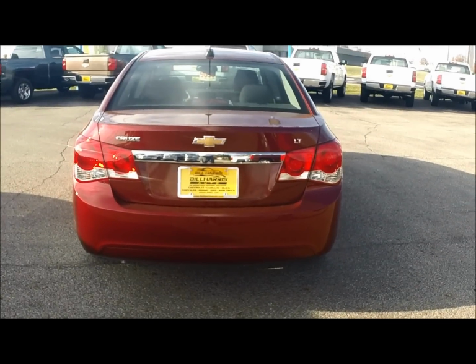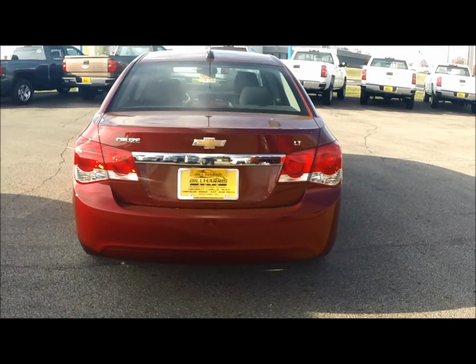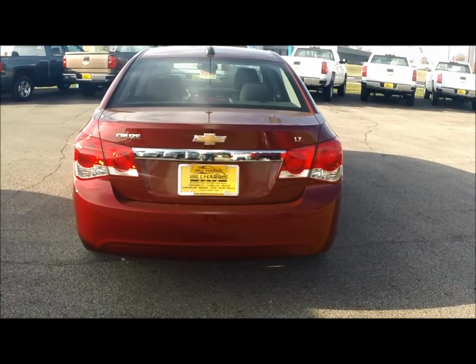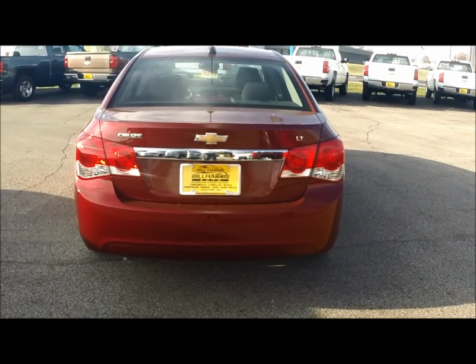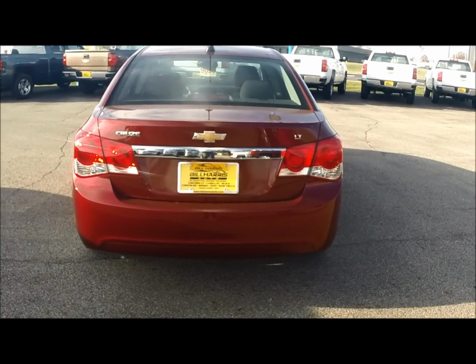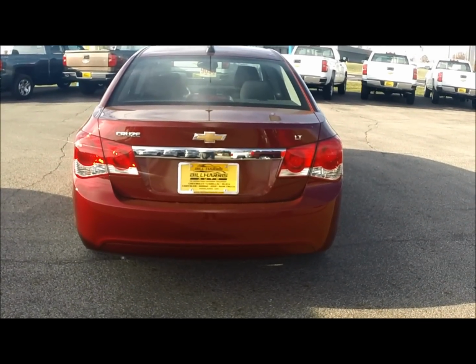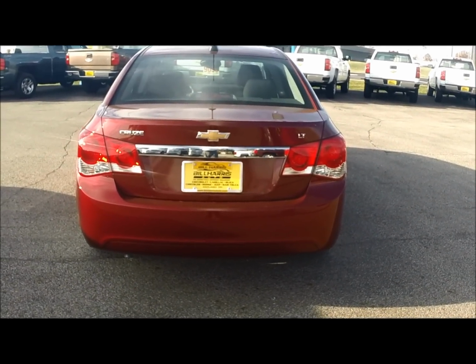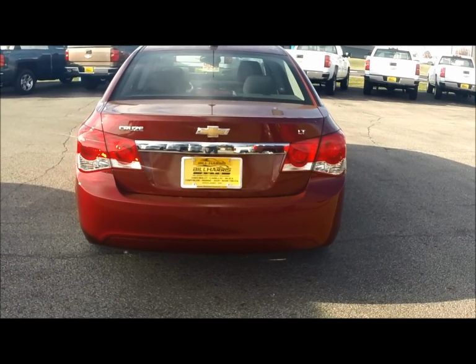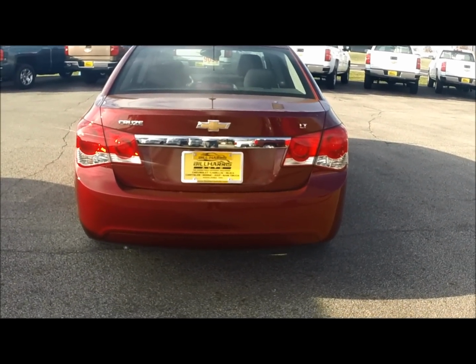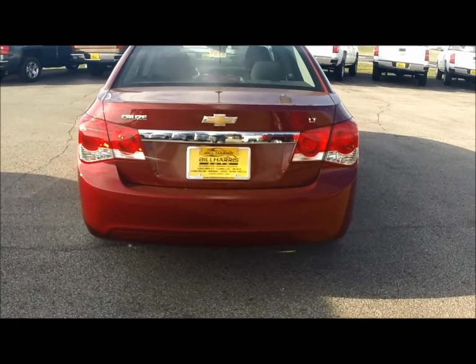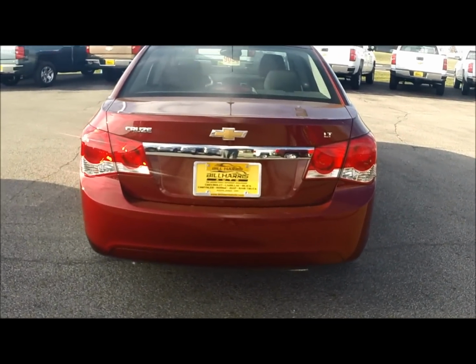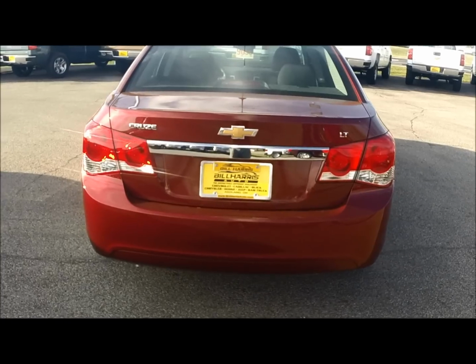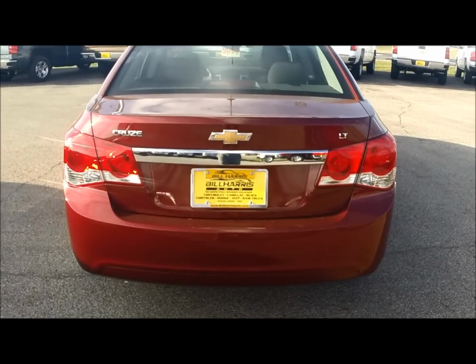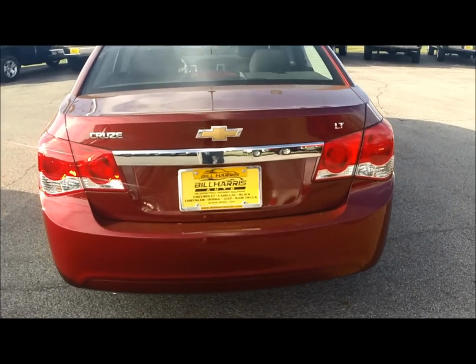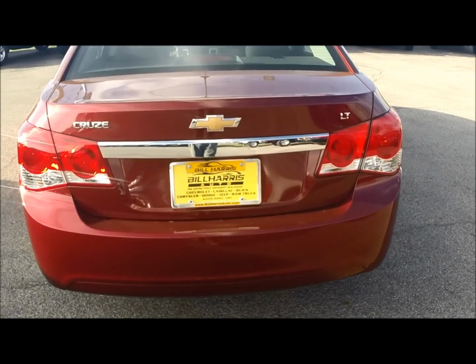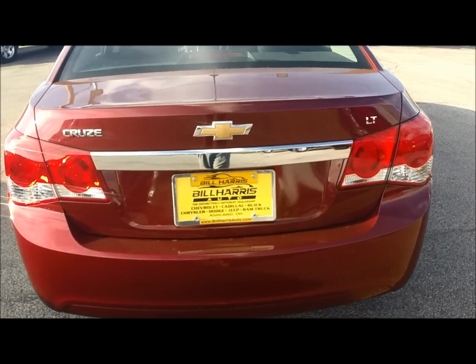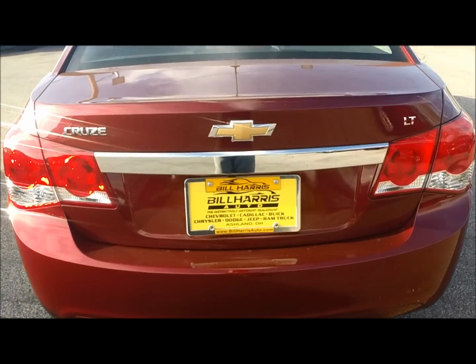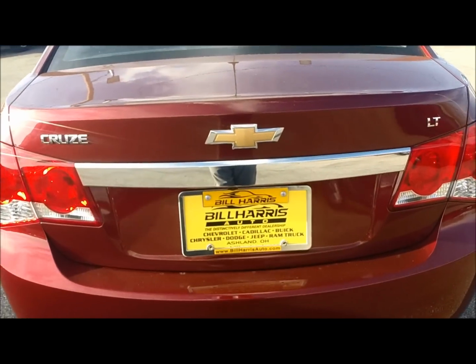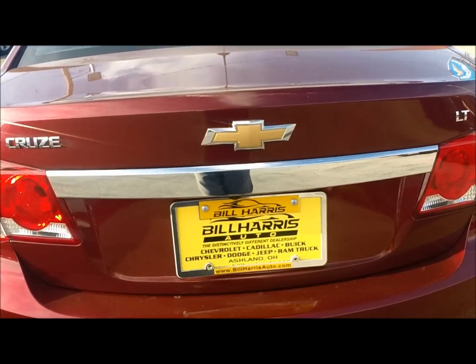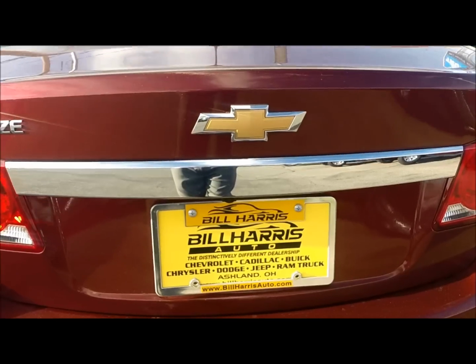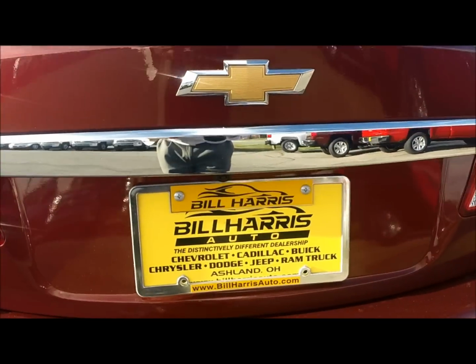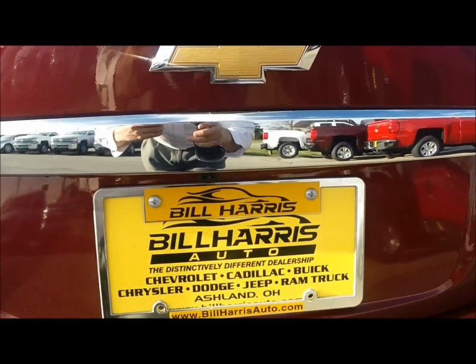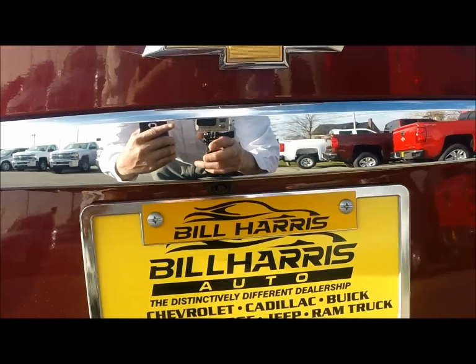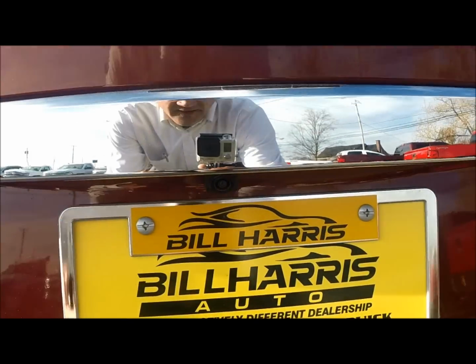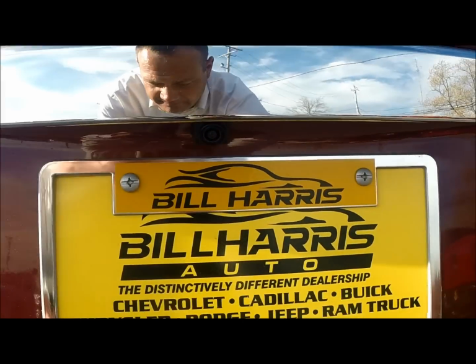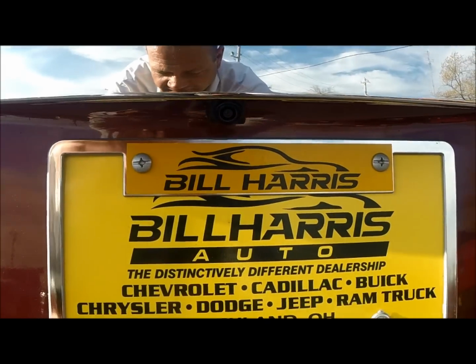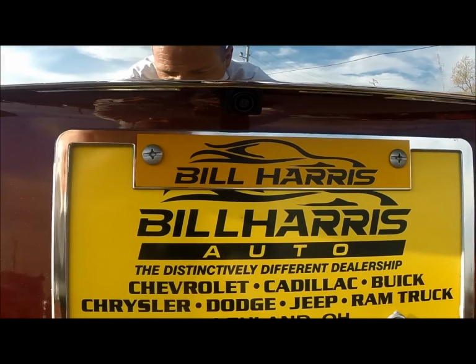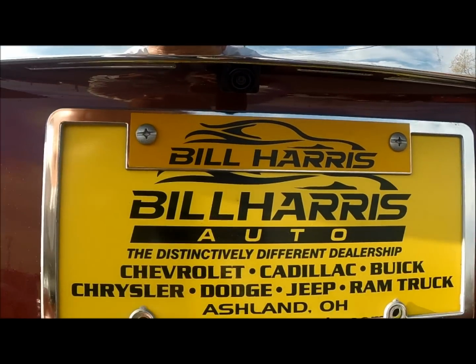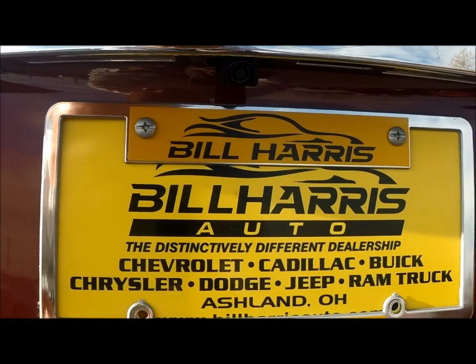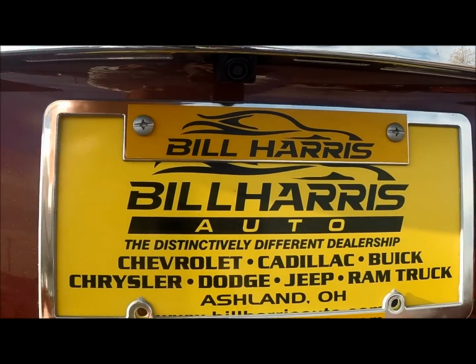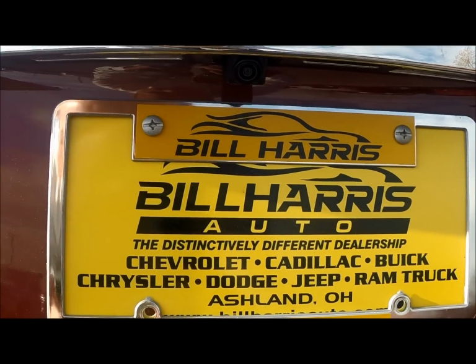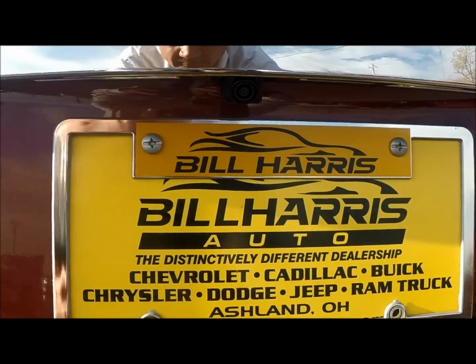Even the back of the Cruze looks good with the chrome on the trunk. Of course as you move a little closer you're going to notice the pronounced bow tie. And right up here is an option on the vehicle which is a backup camera.